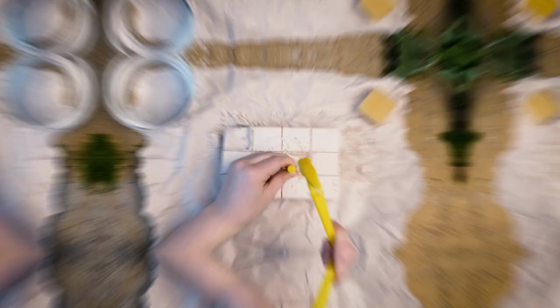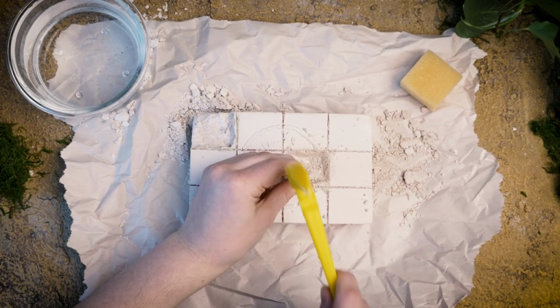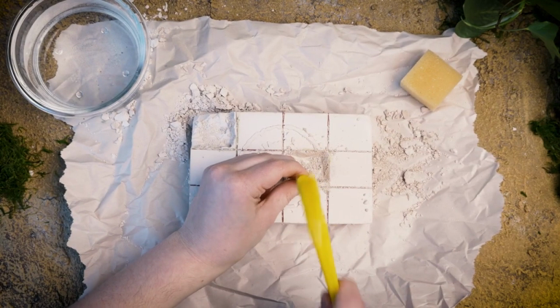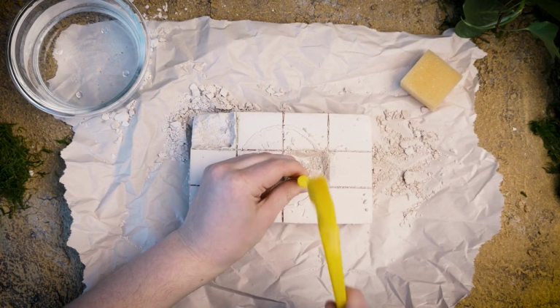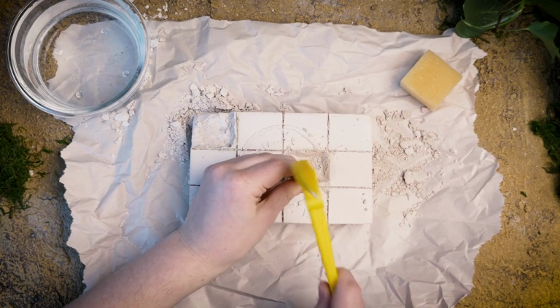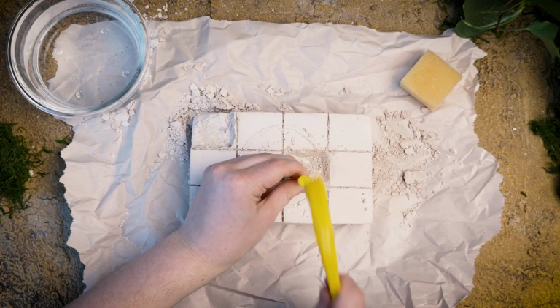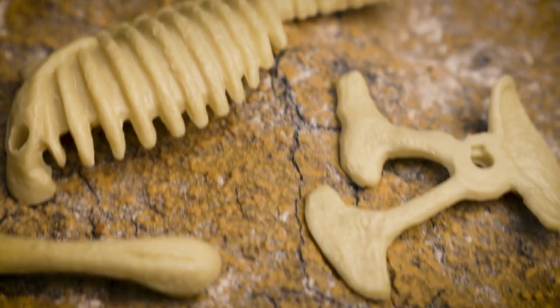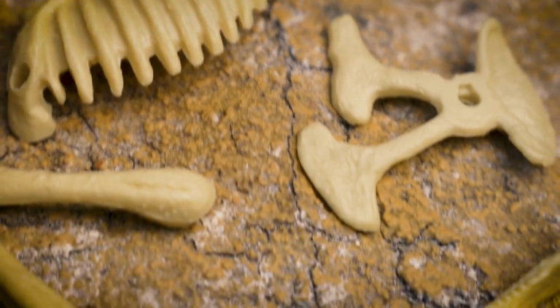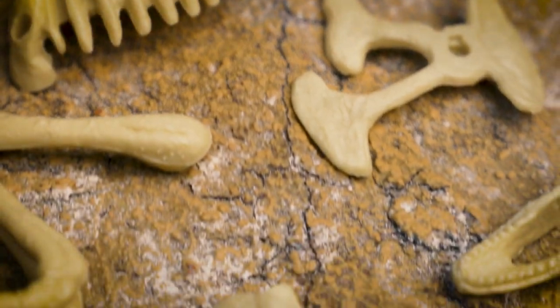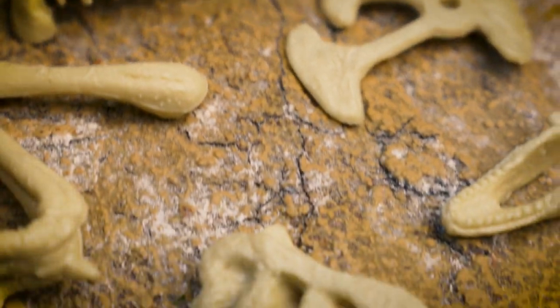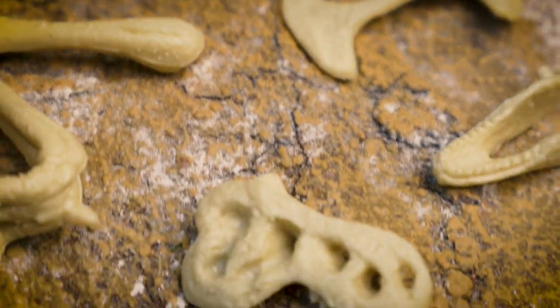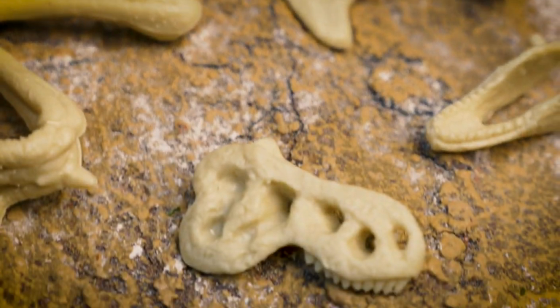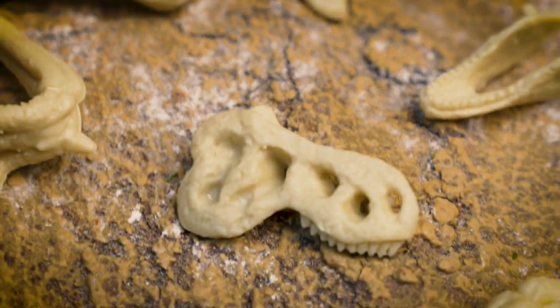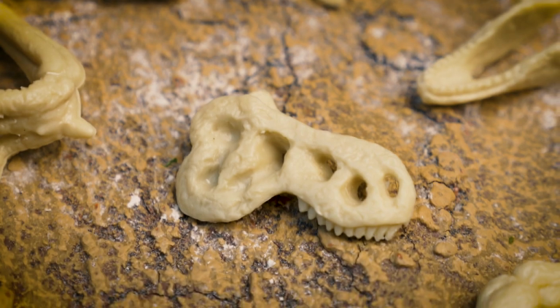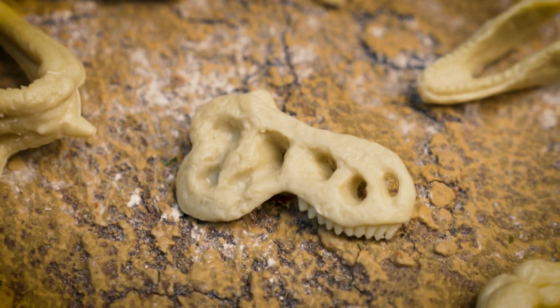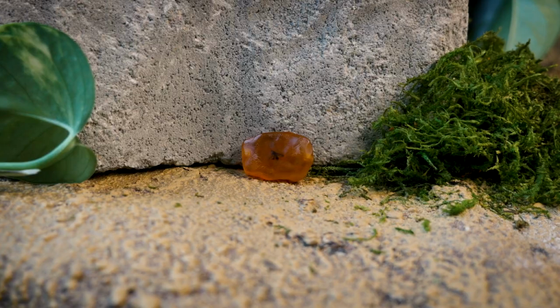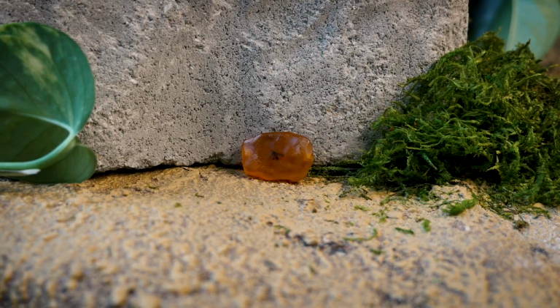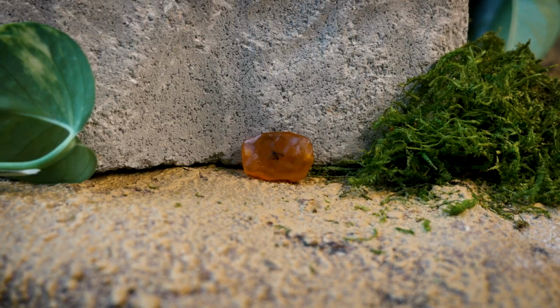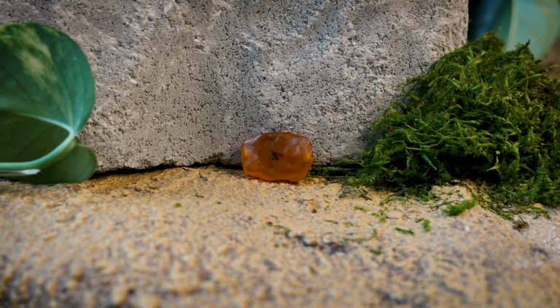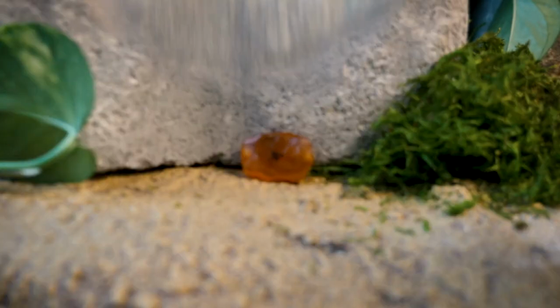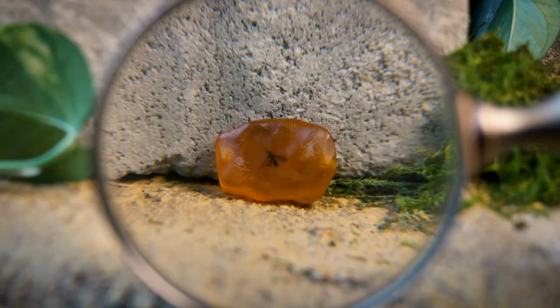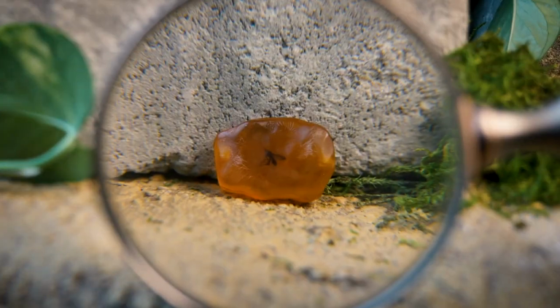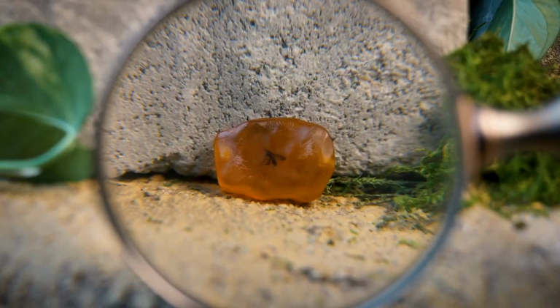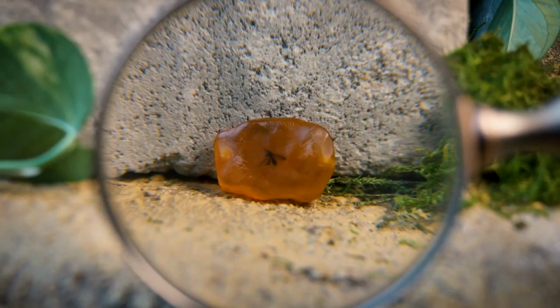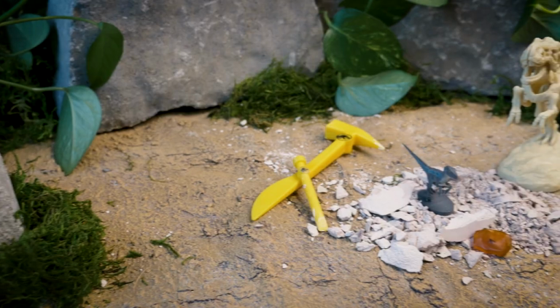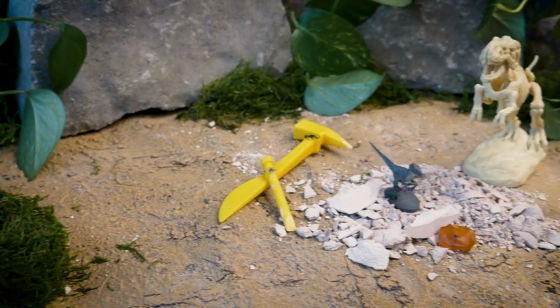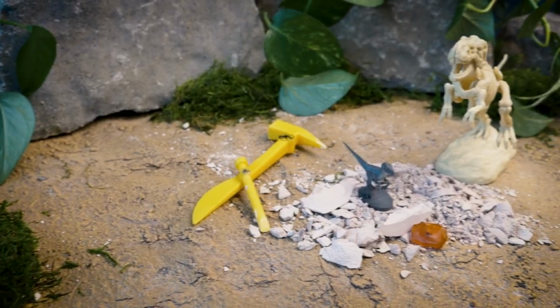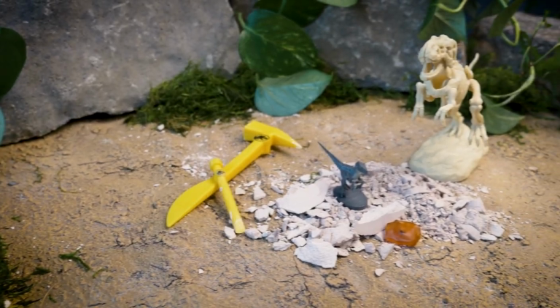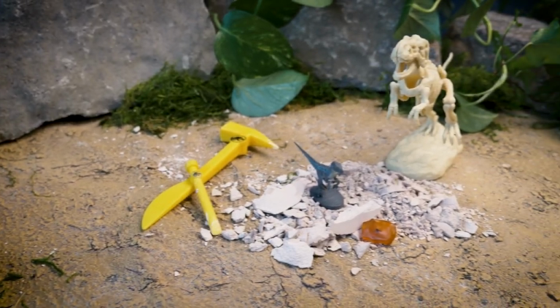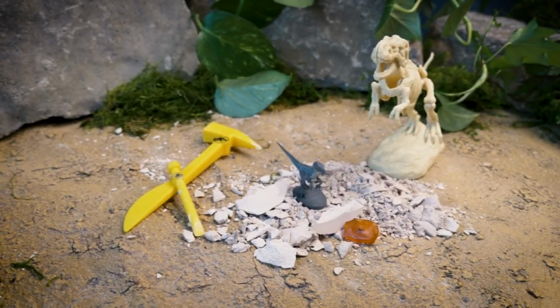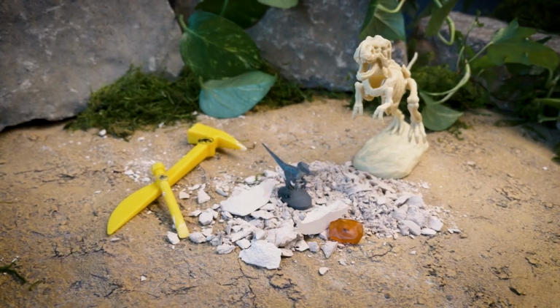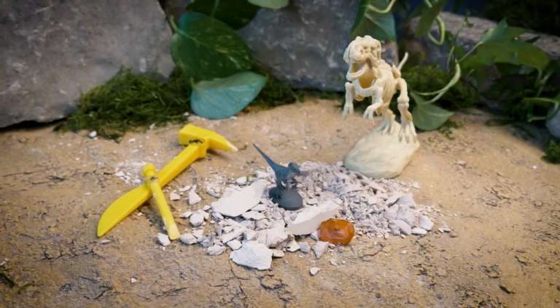As you uncover your relics, you'll learn all about how fossils are formed, how DNA traces might be found in amber, and other exciting facts about your finds.